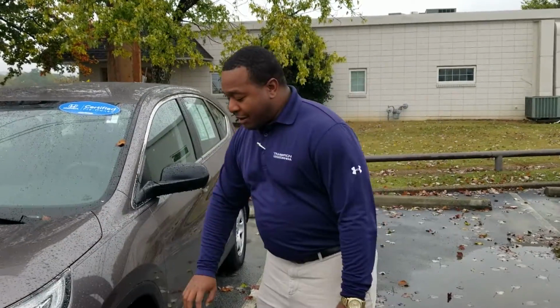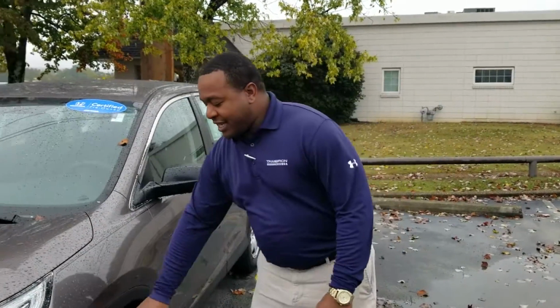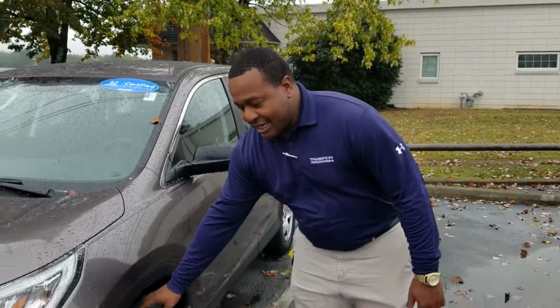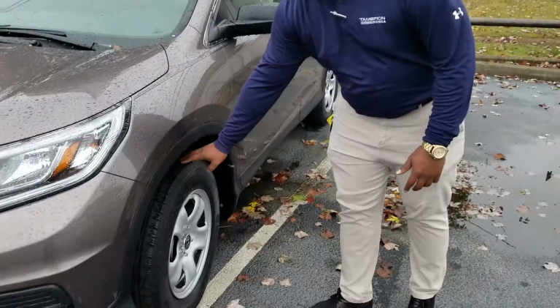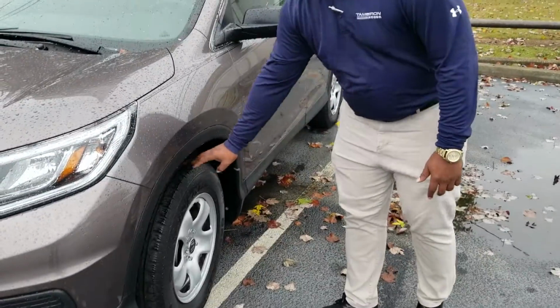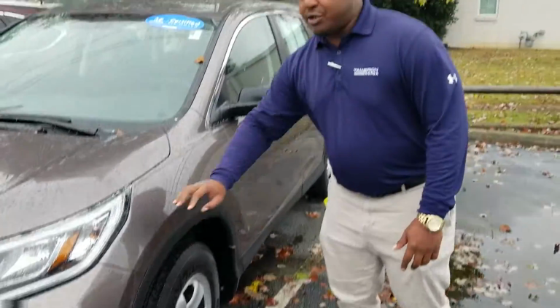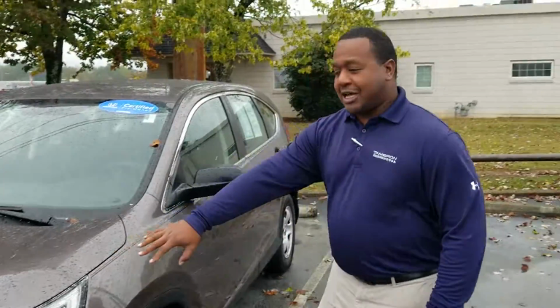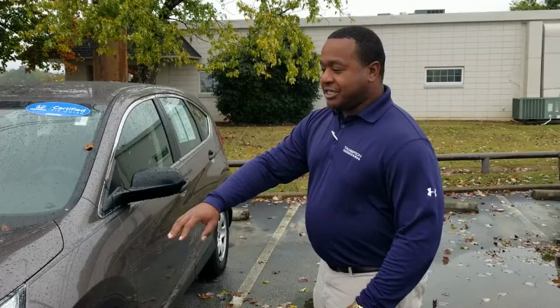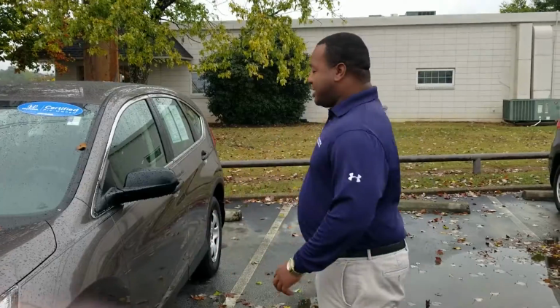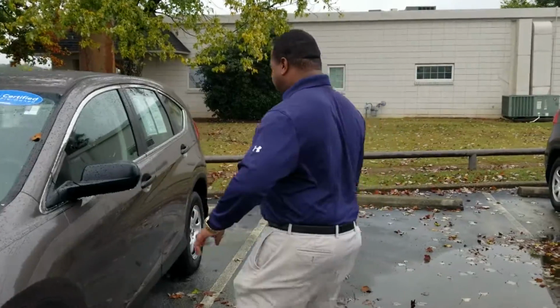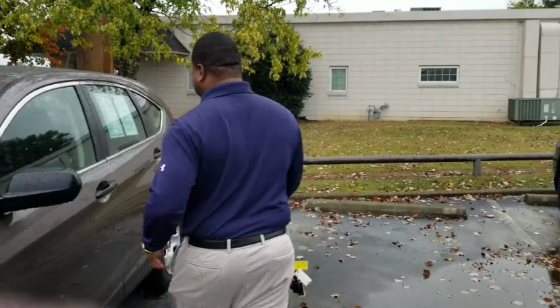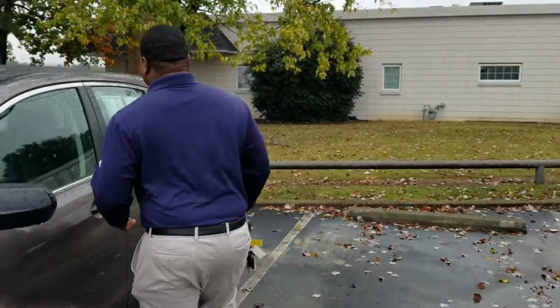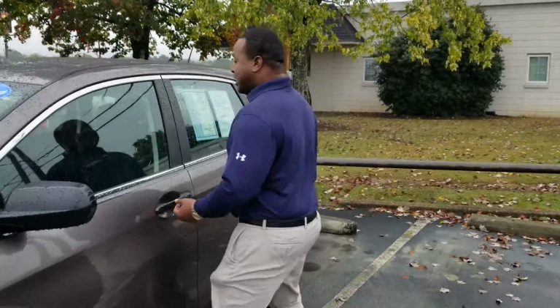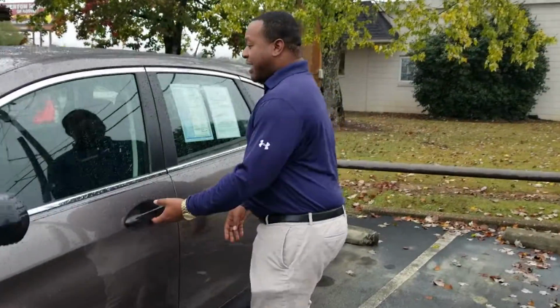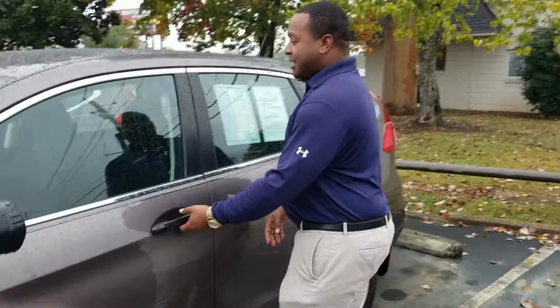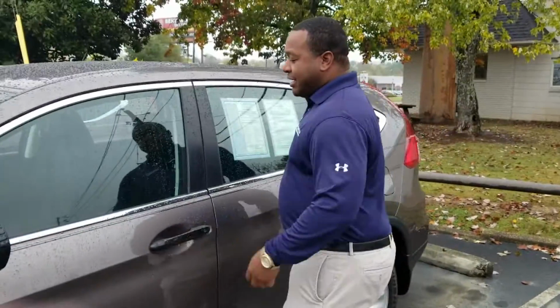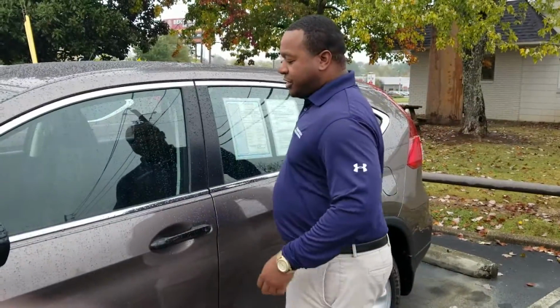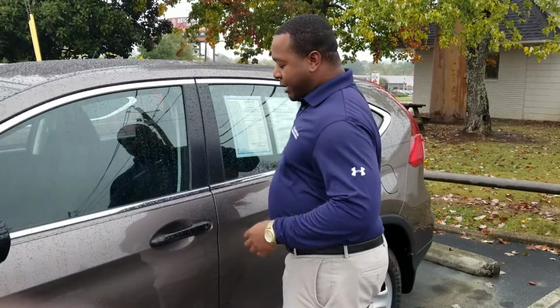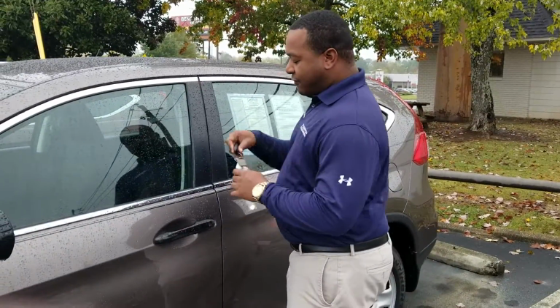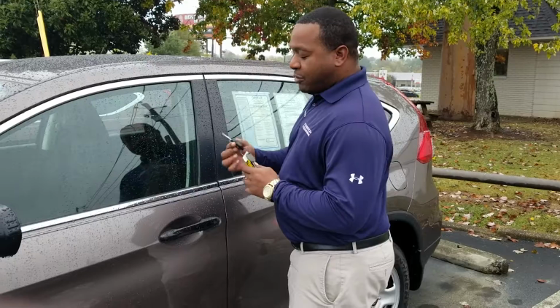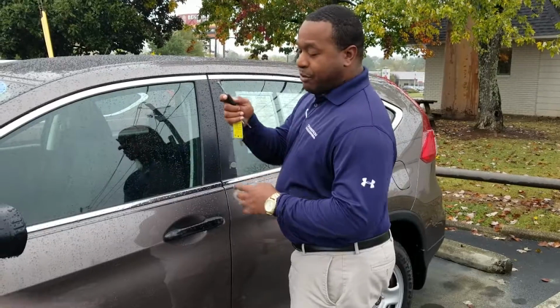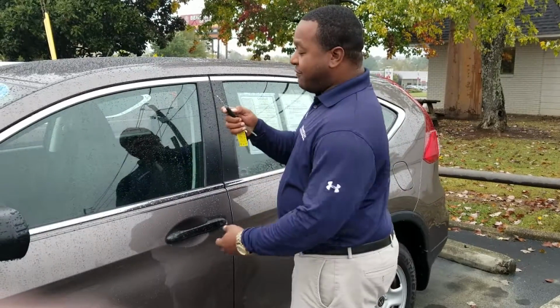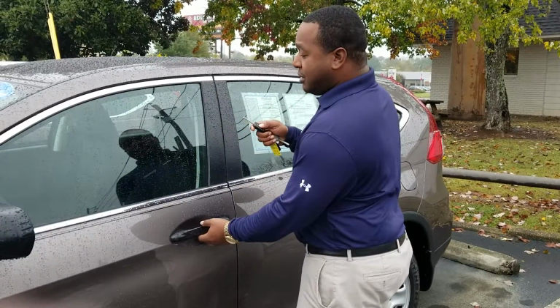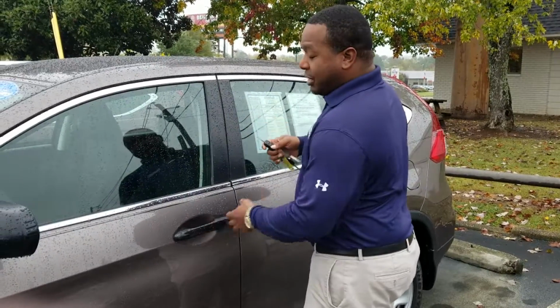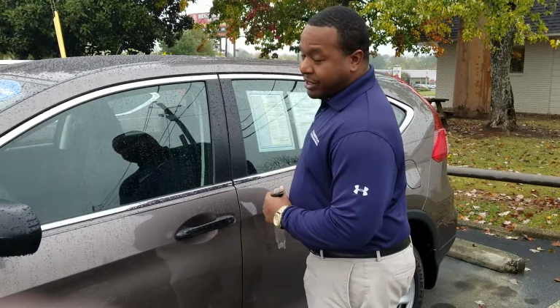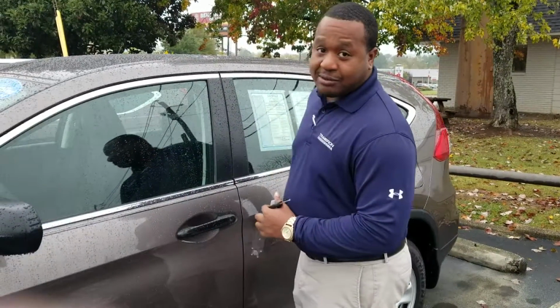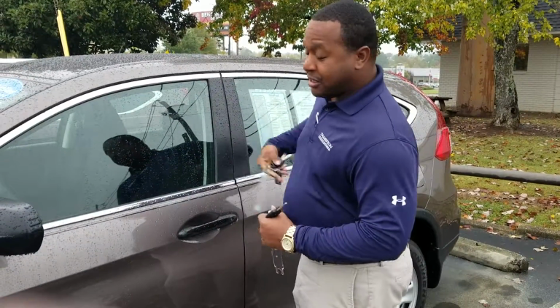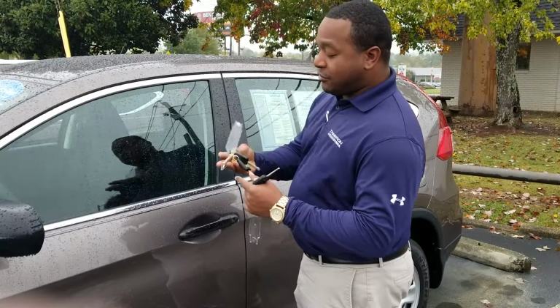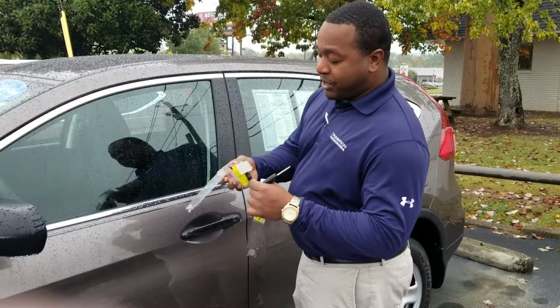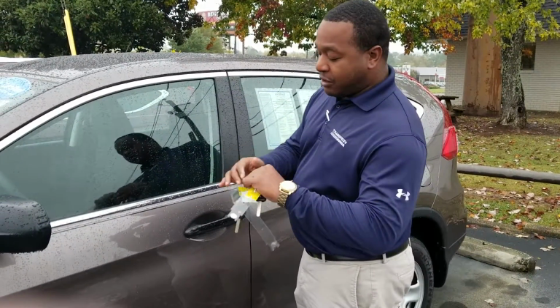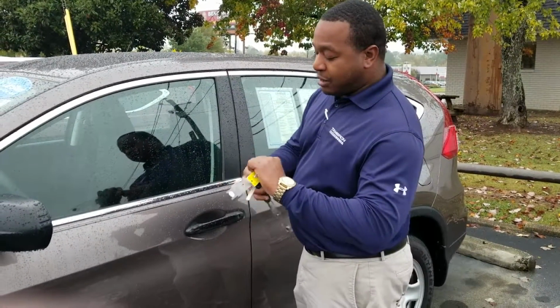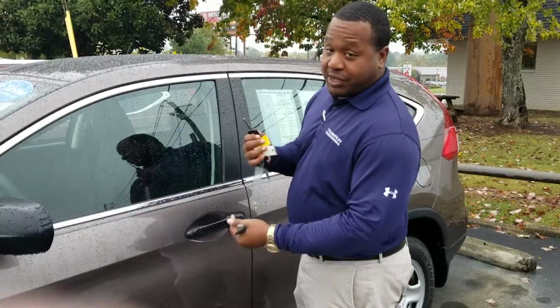This thing has like-new tires on it. Of course, you get your nice halogen headlights in the front of this vehicle. On top of that, this thing has your display in the front. Of course, you get all three key fobs because it's a certified pre-owned vehicle, so it comes with both keys.